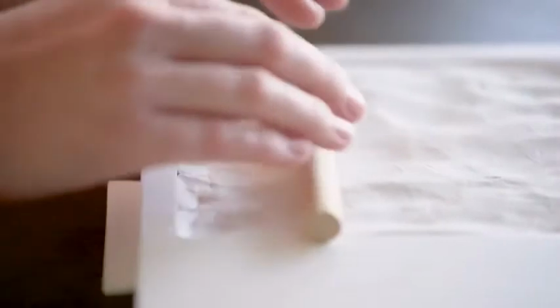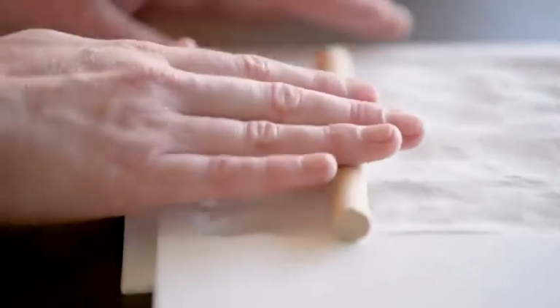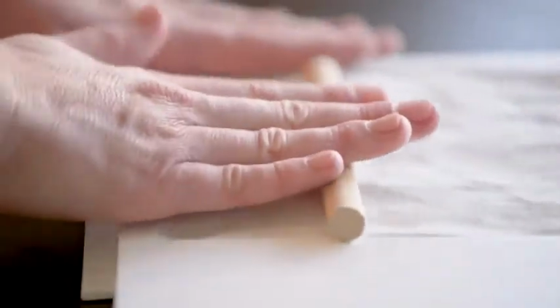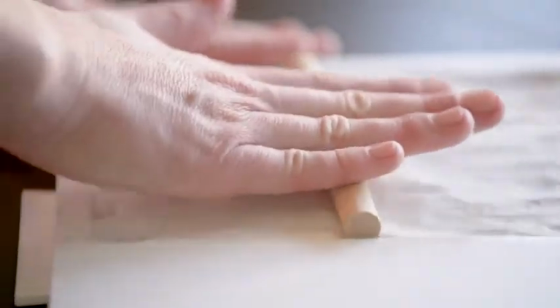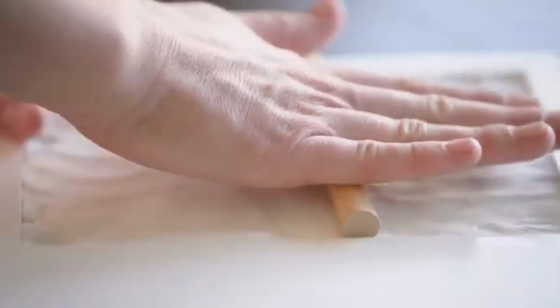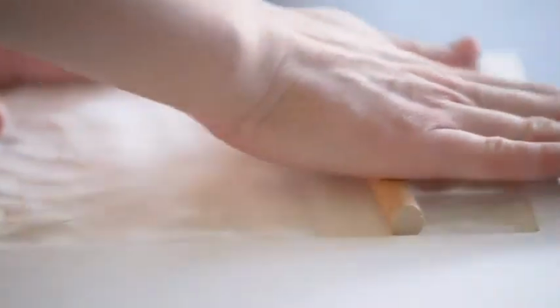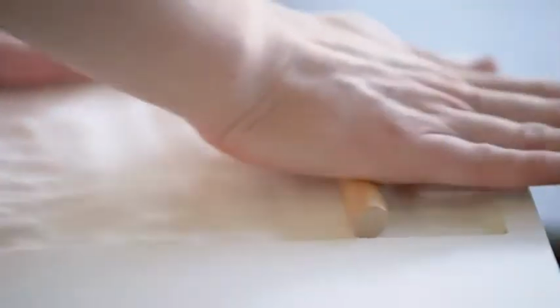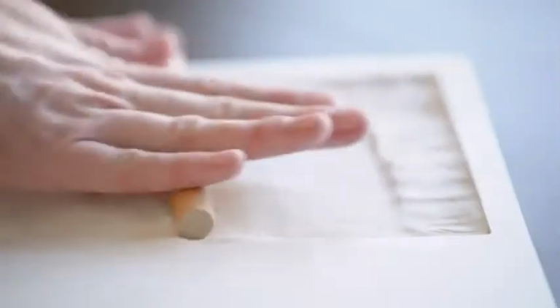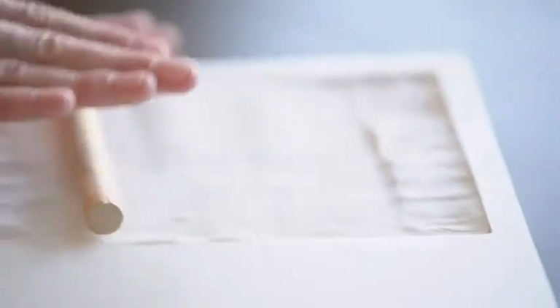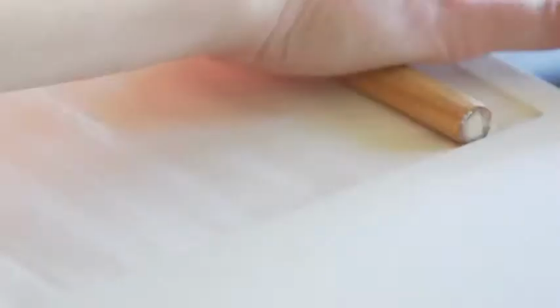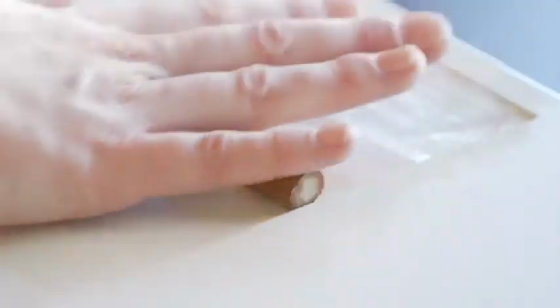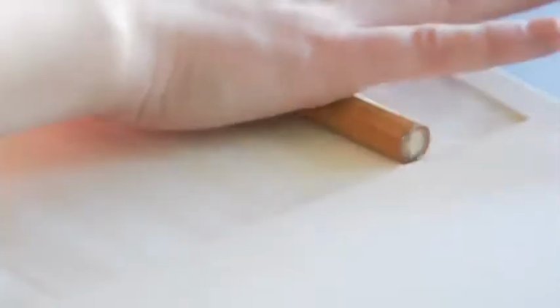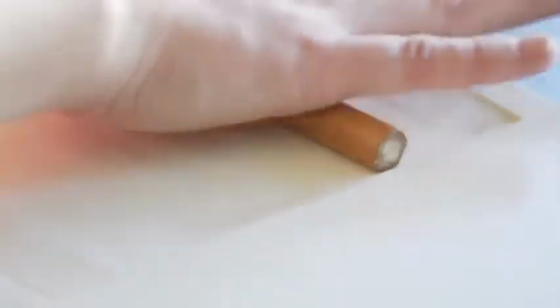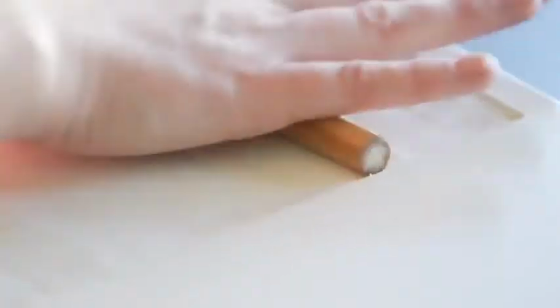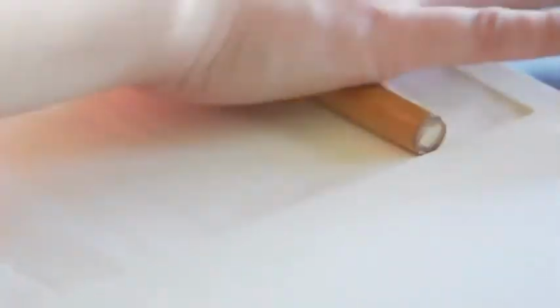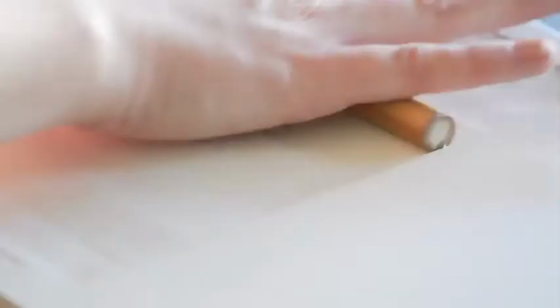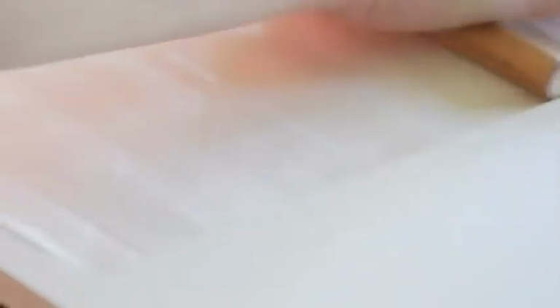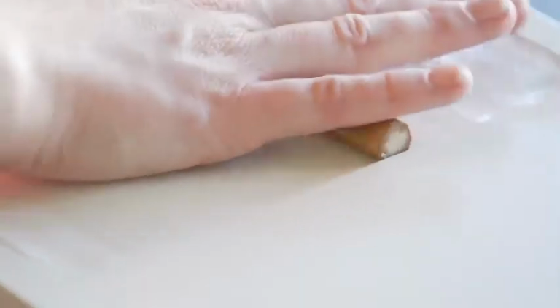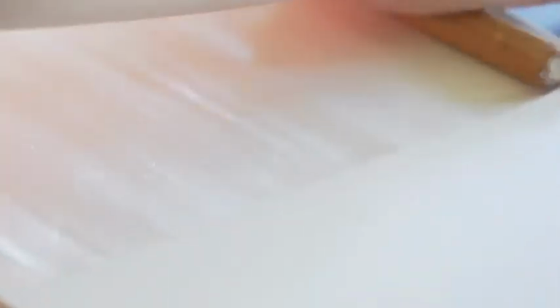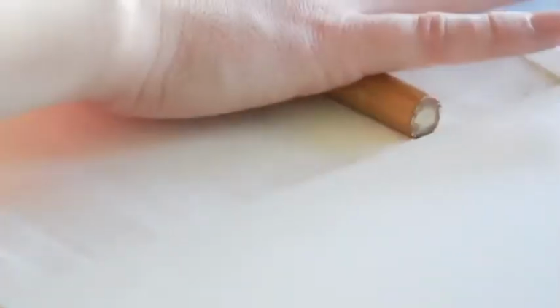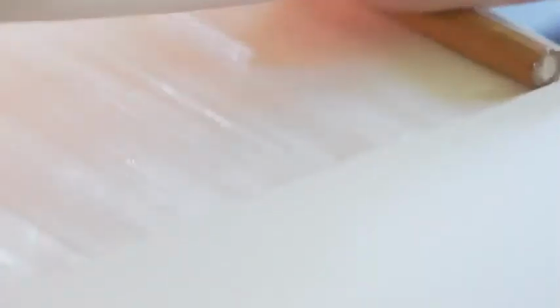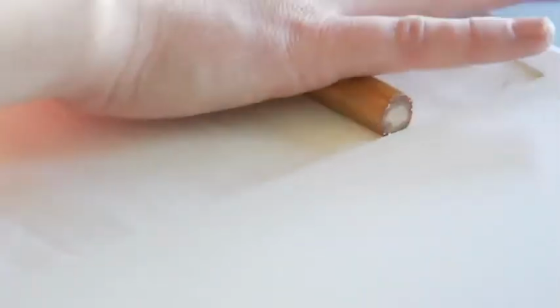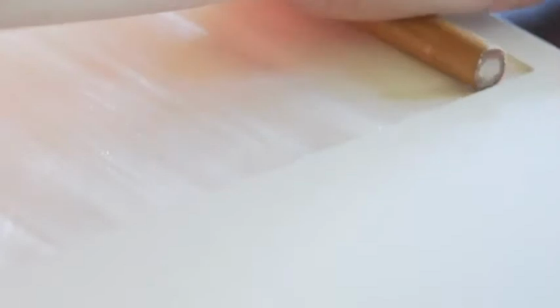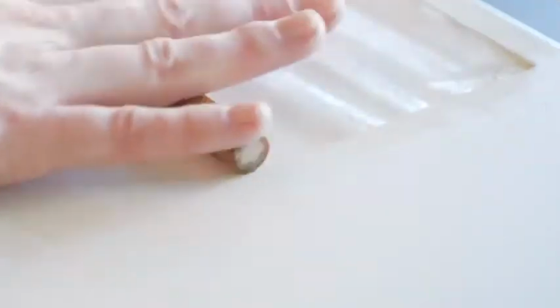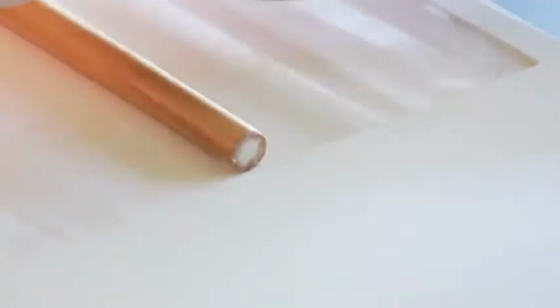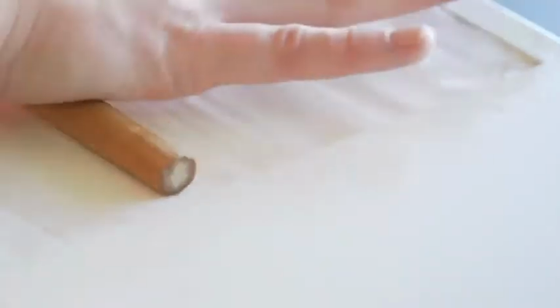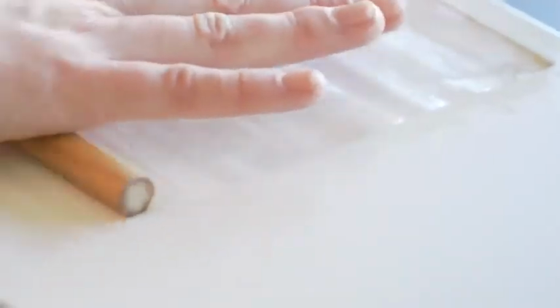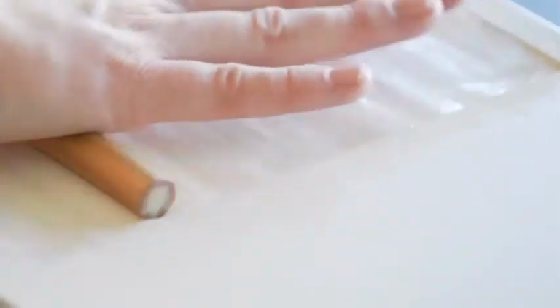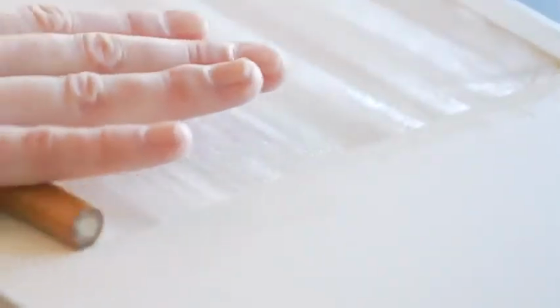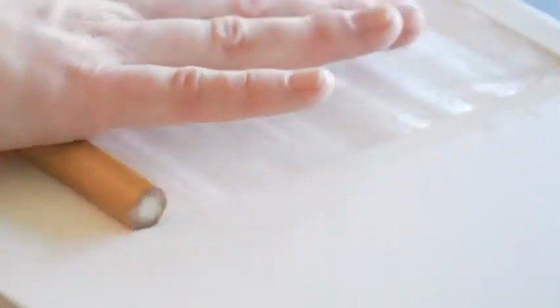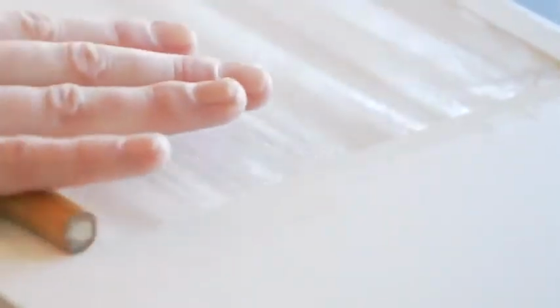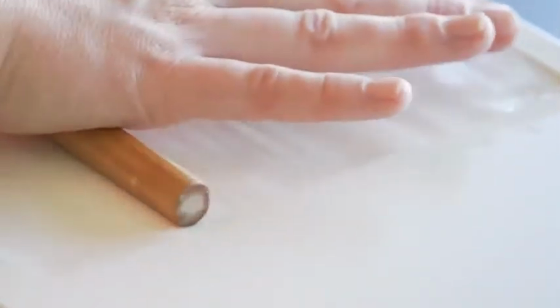Gently use the roller to make sure the clay is perfectly smooth. Check the clay to make sure there are no minor cracks on the surface. This step requires patience. Remember, the smoother the clay, the better the result.